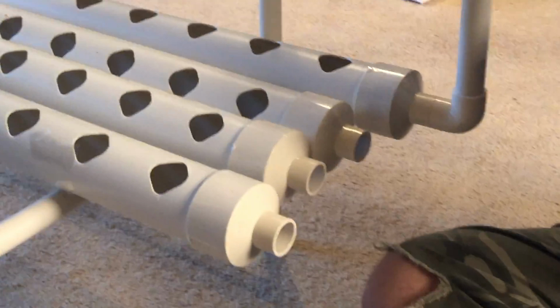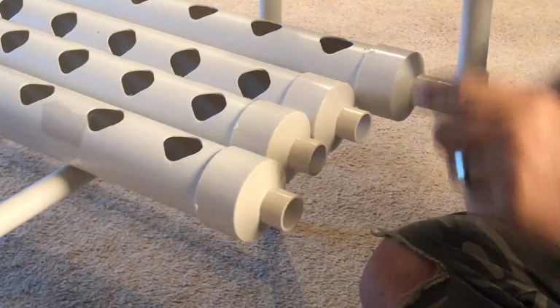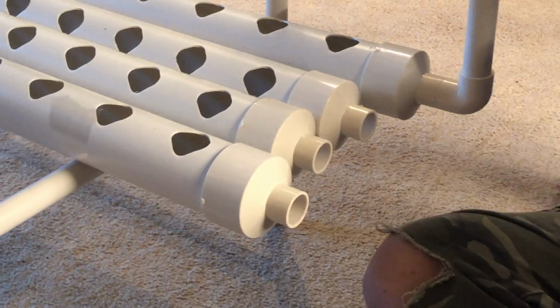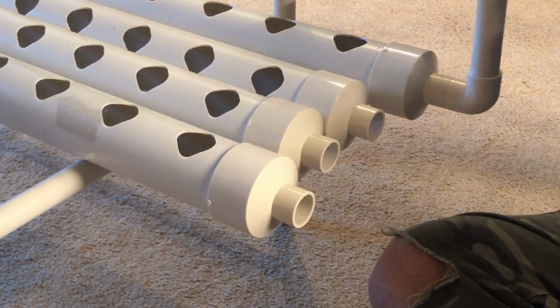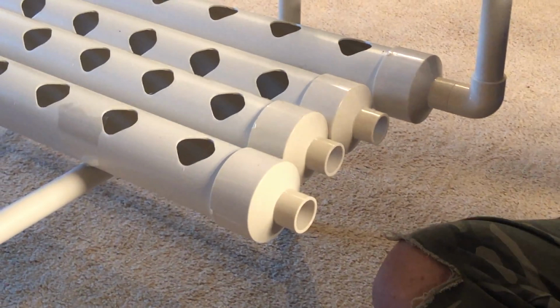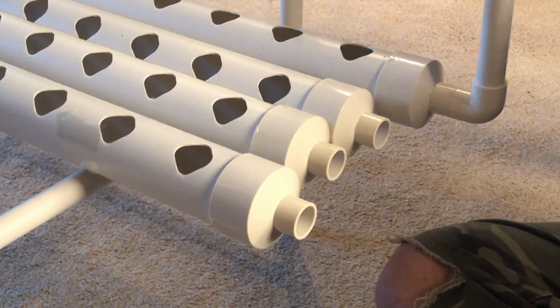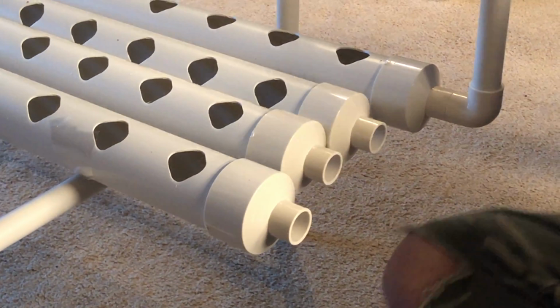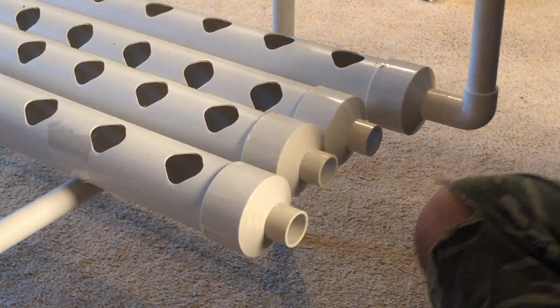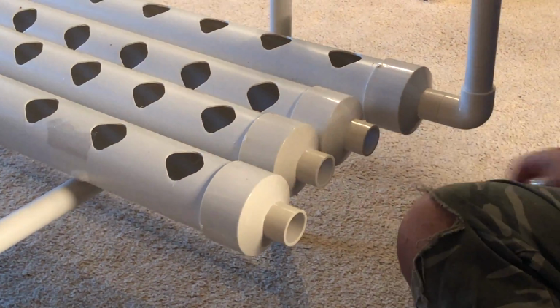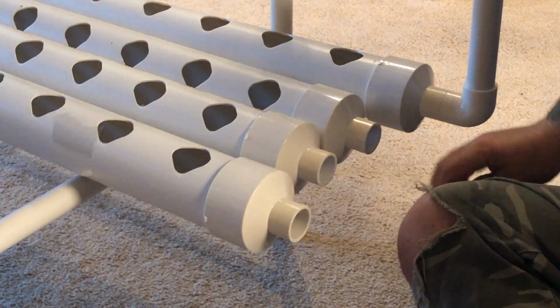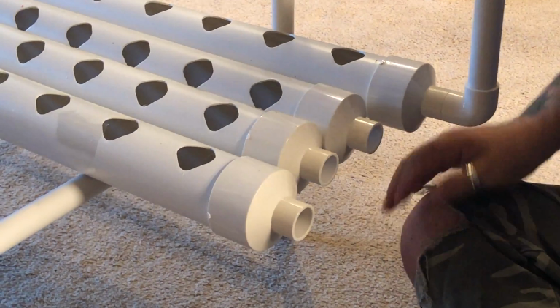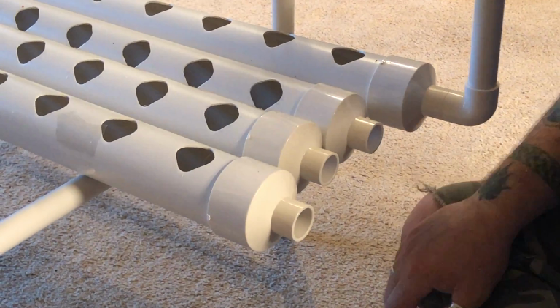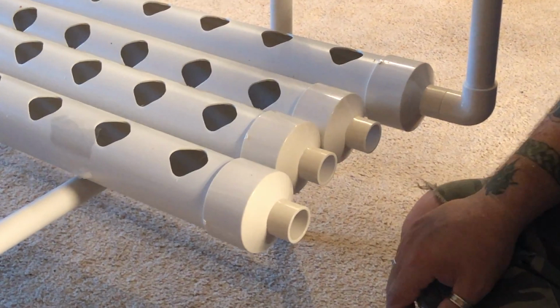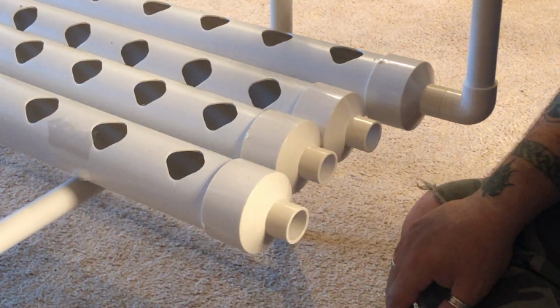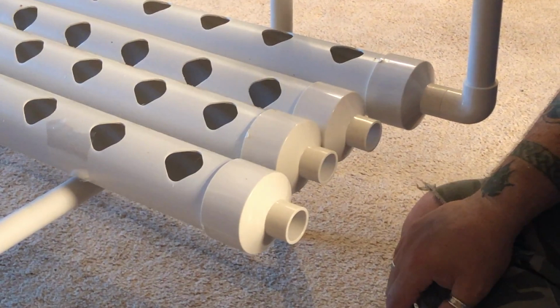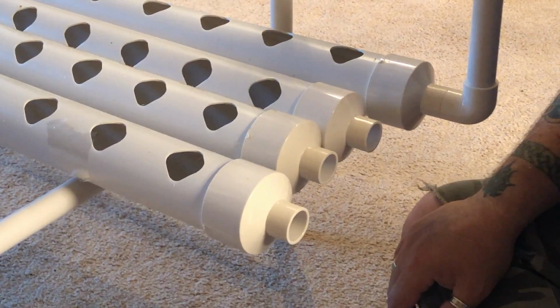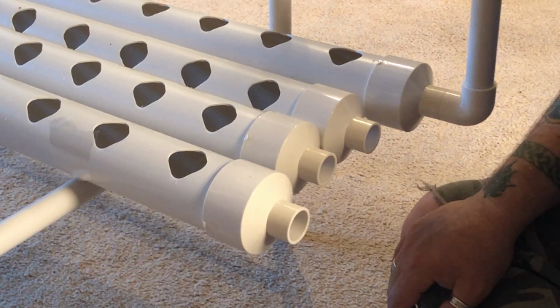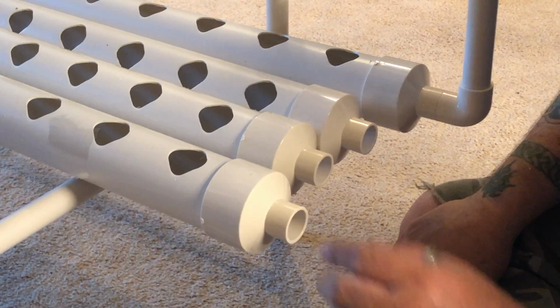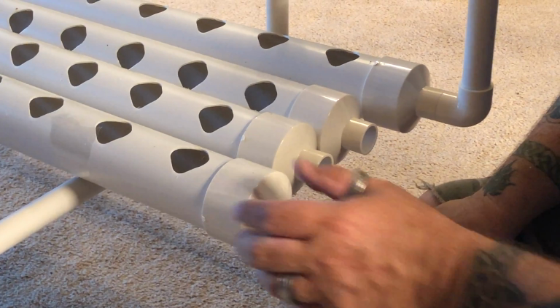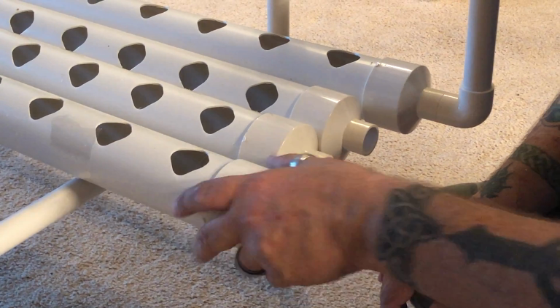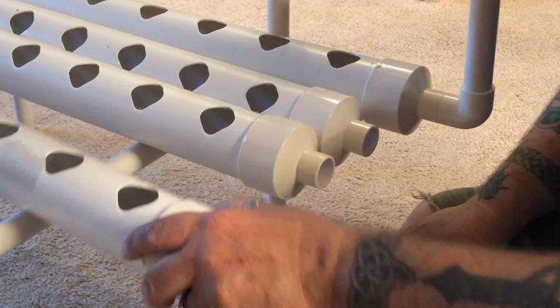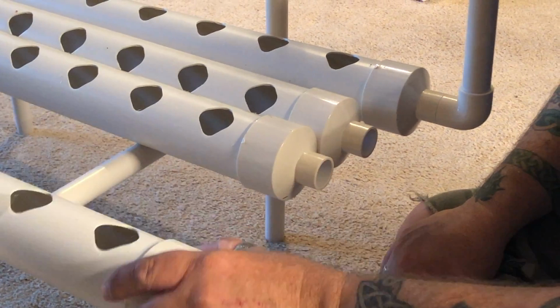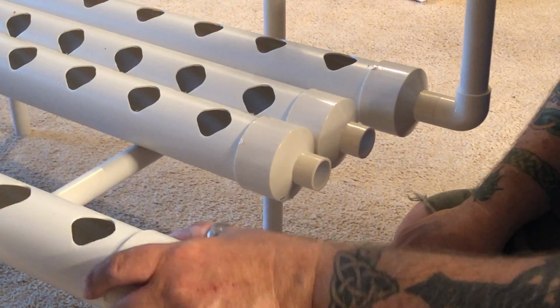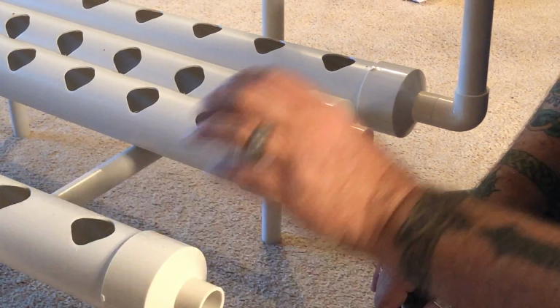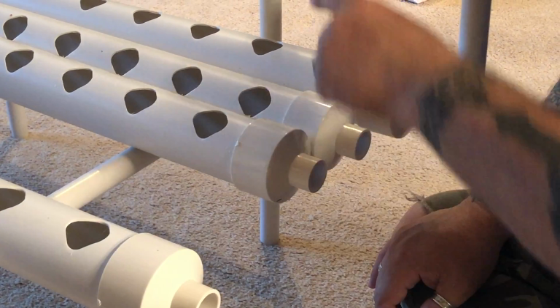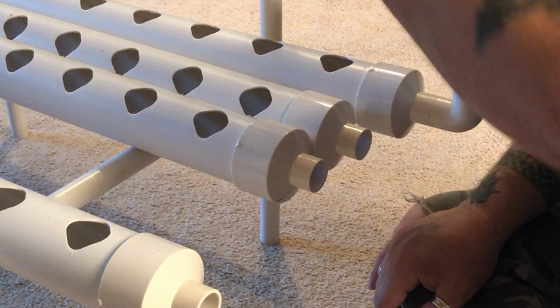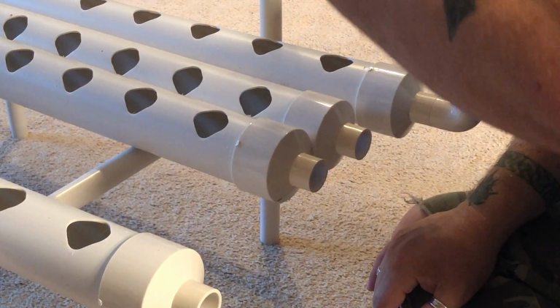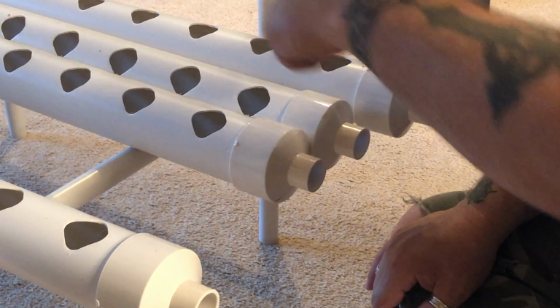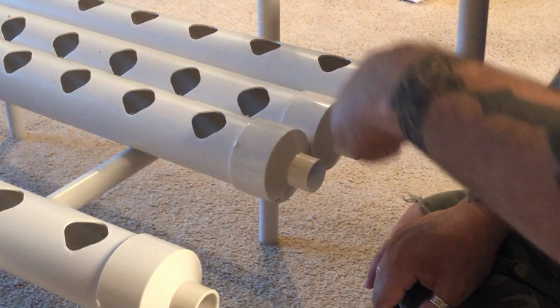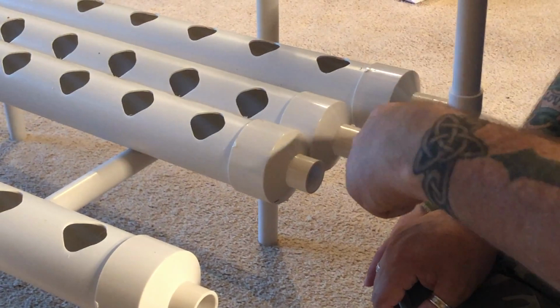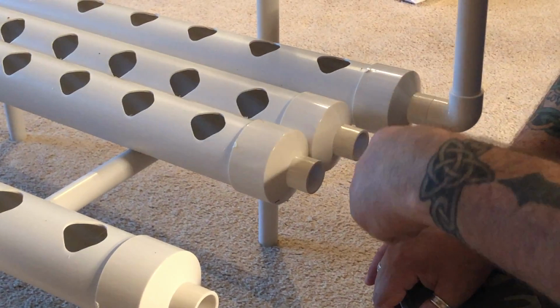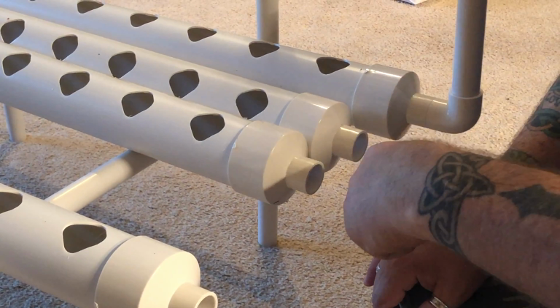Once I'm all done building this thing, I'm going to go around and make sure everything's nice and tight. I know it's going to go over here and come back around.